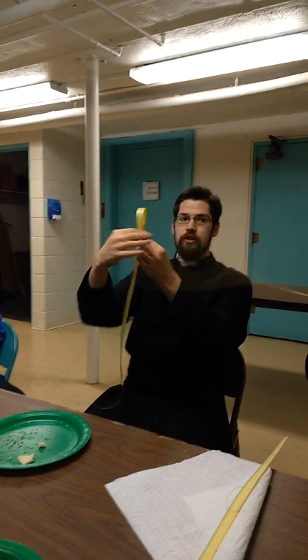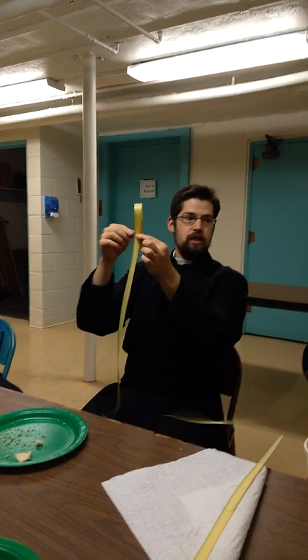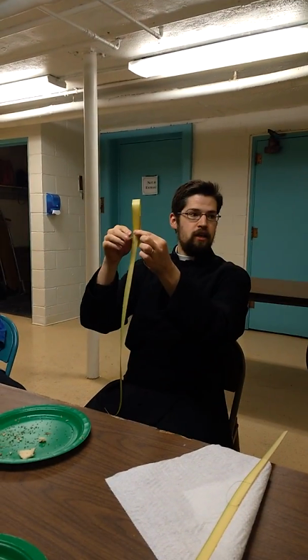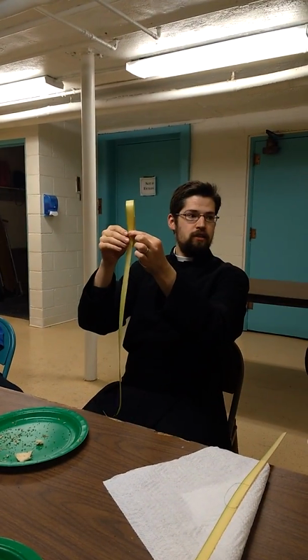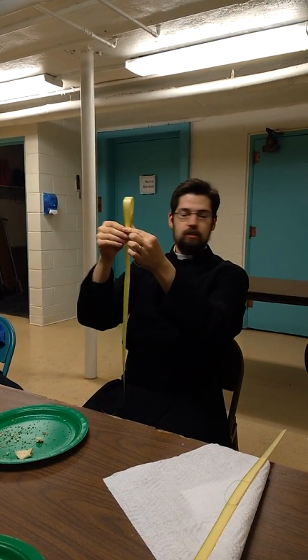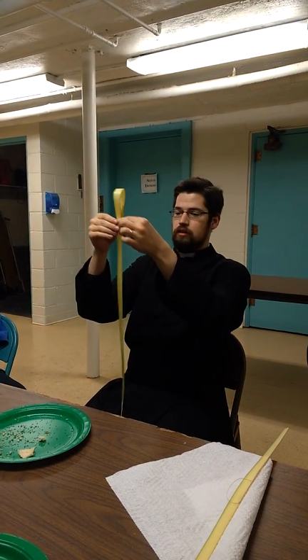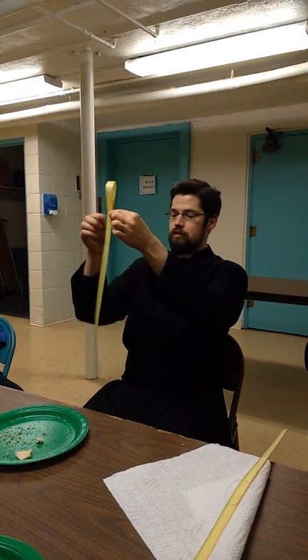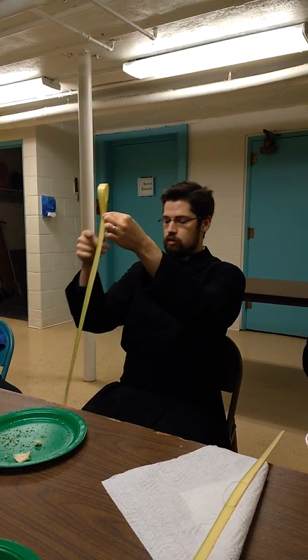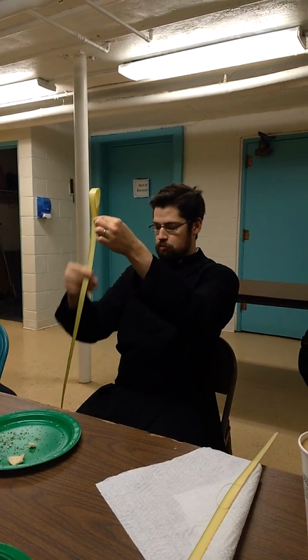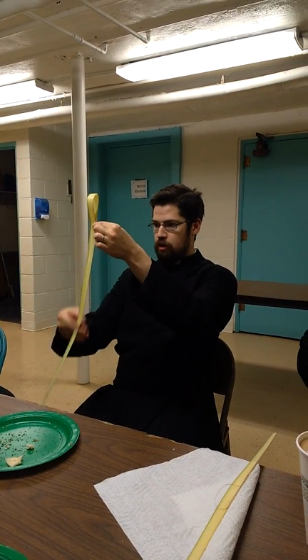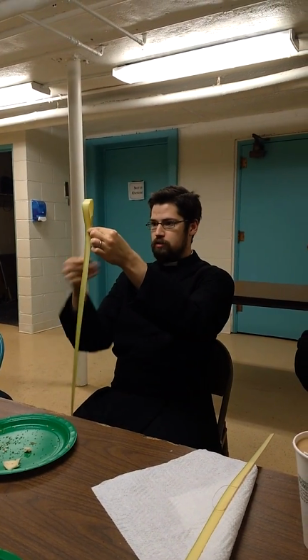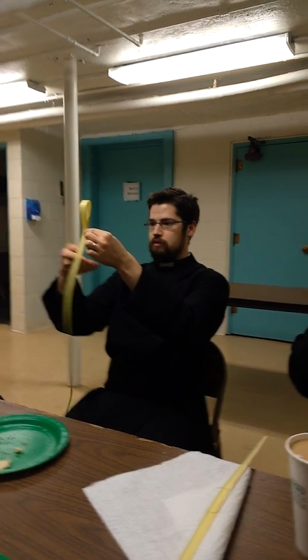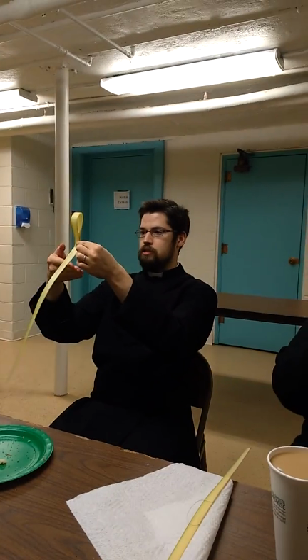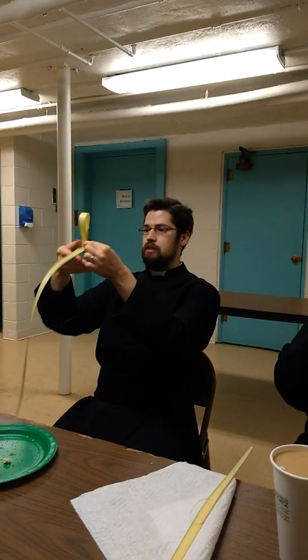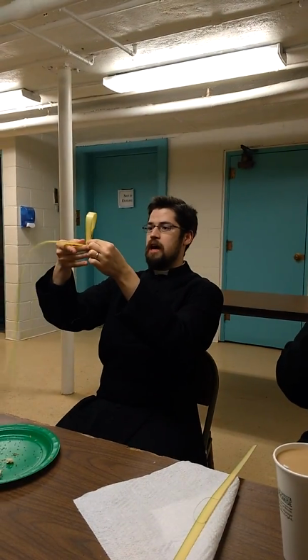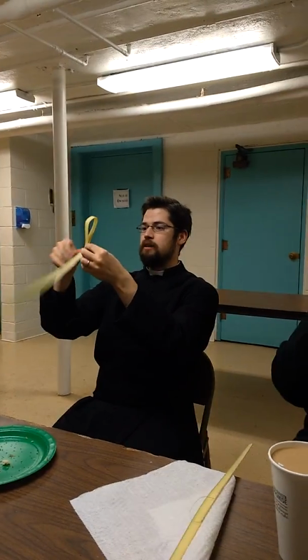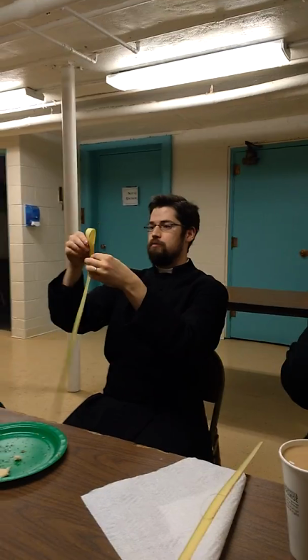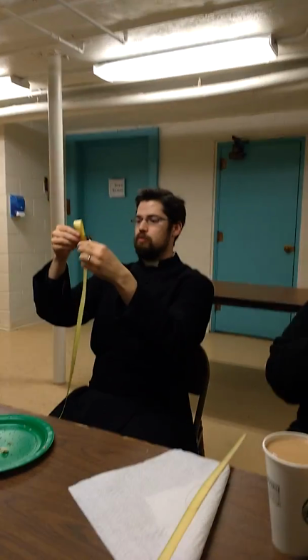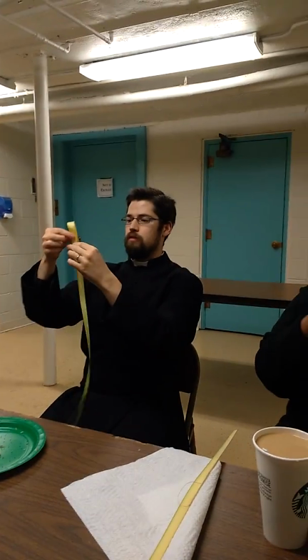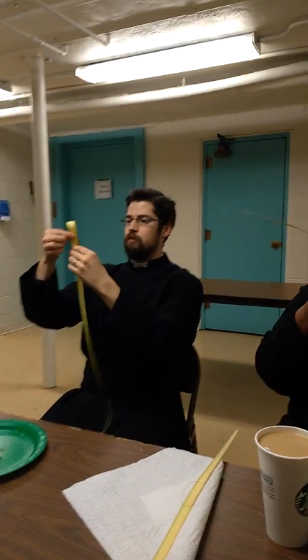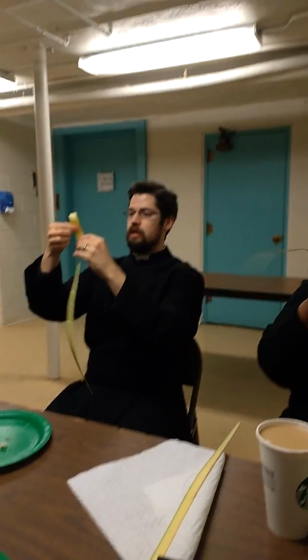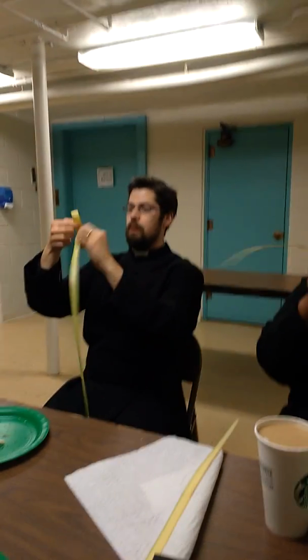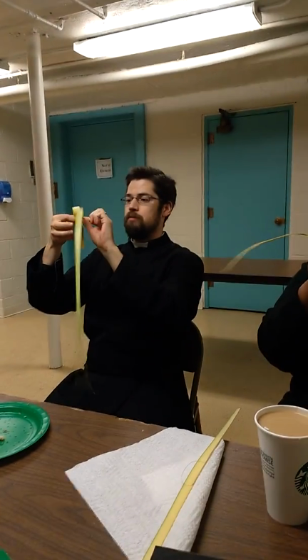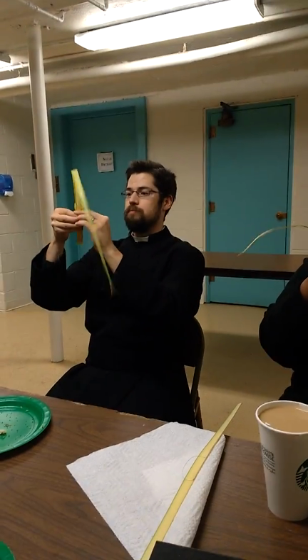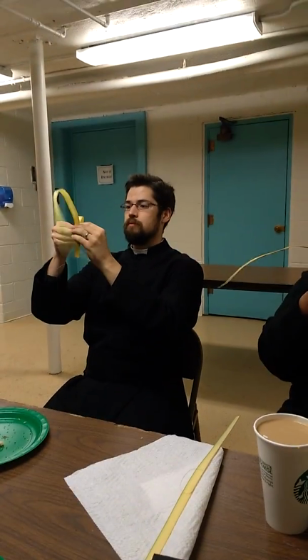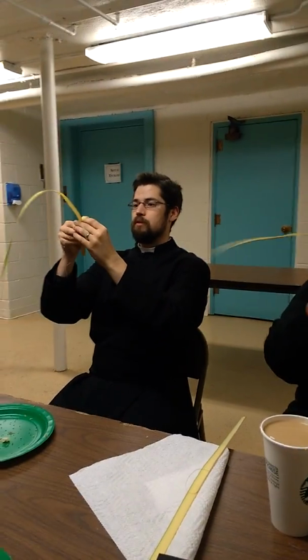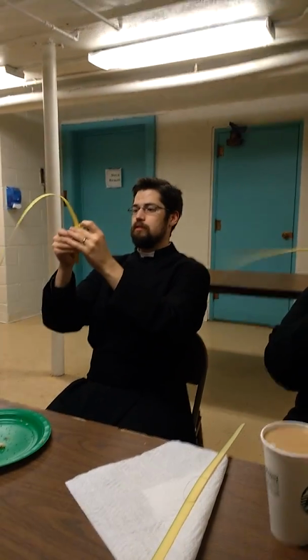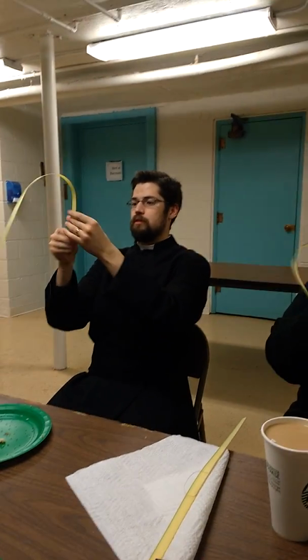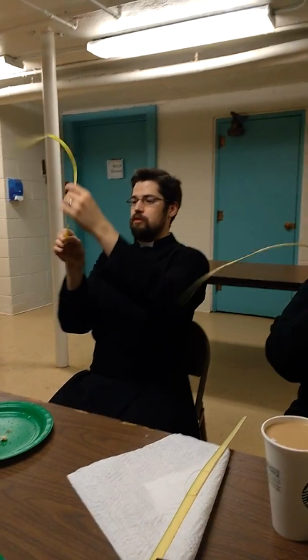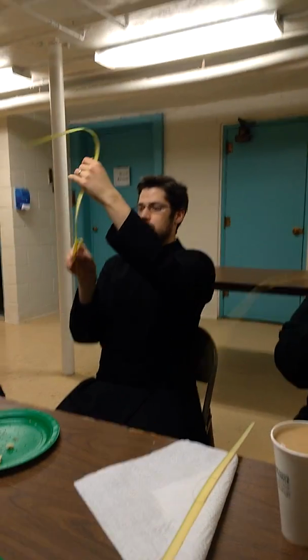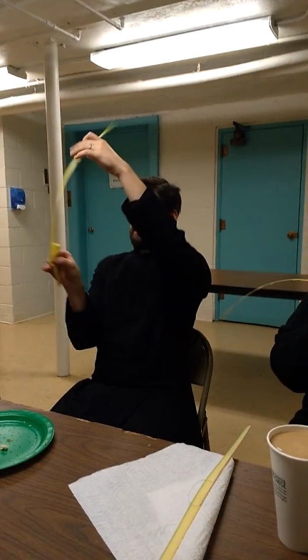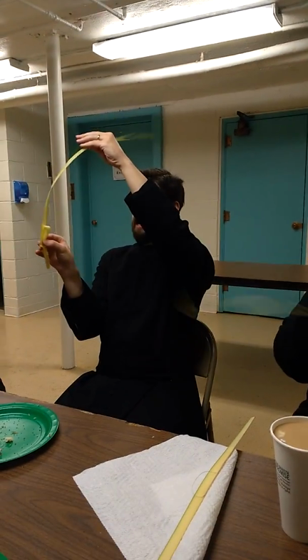And then you take the long part that's in the back and you fold it up. So it looks like that.